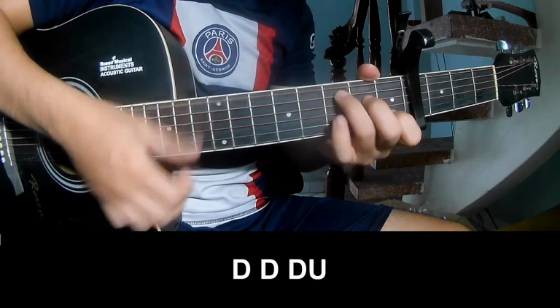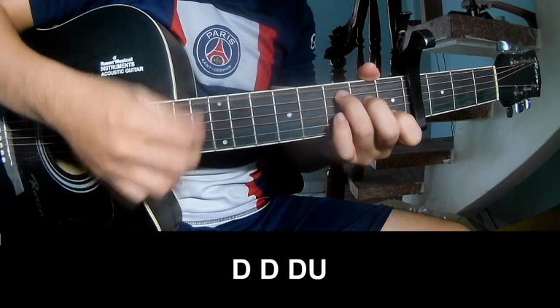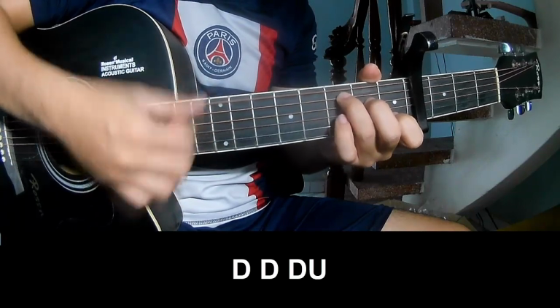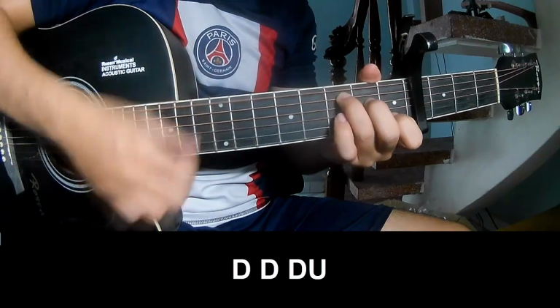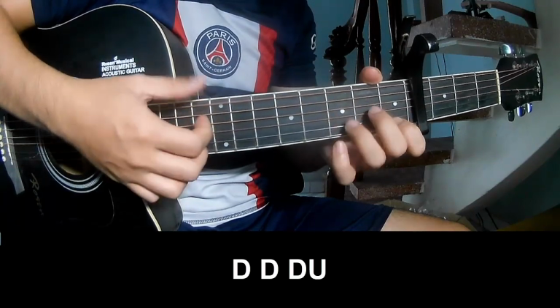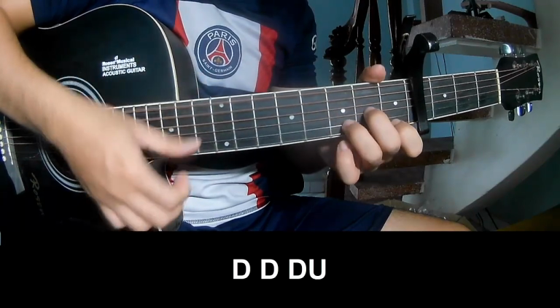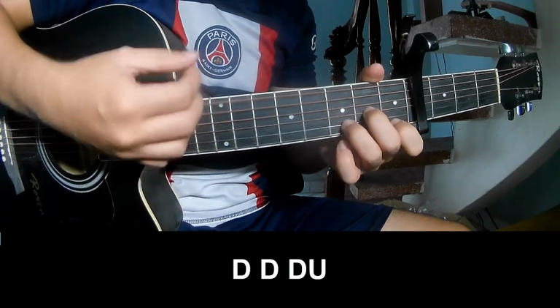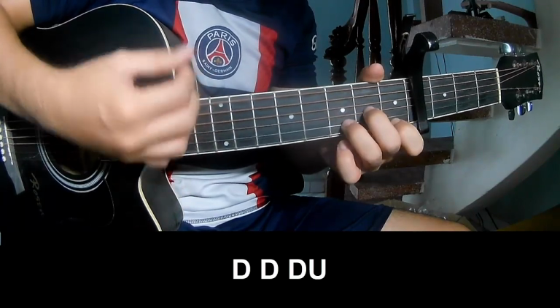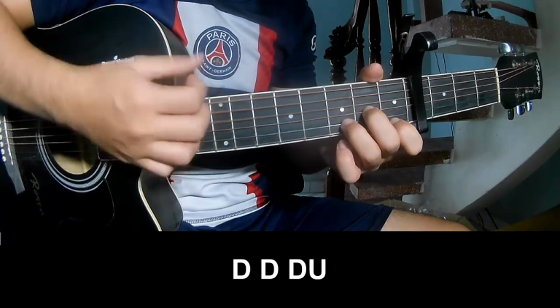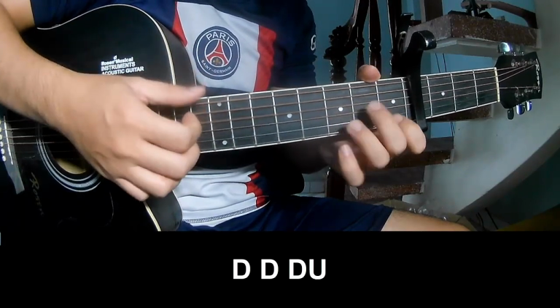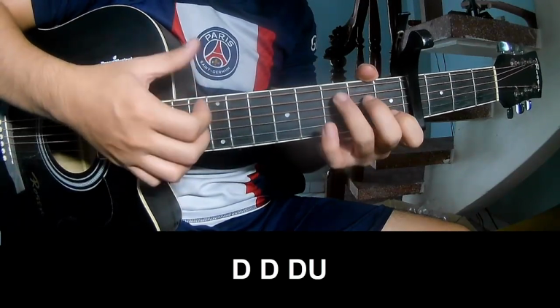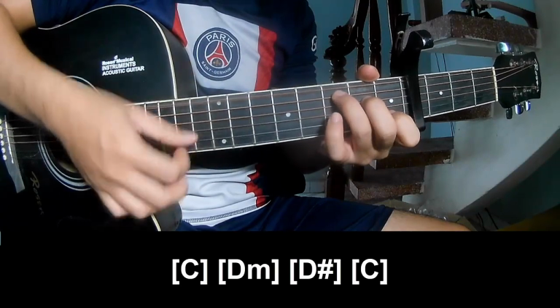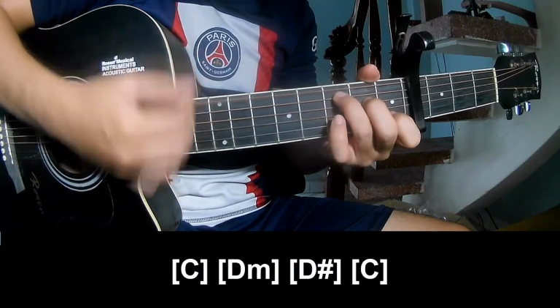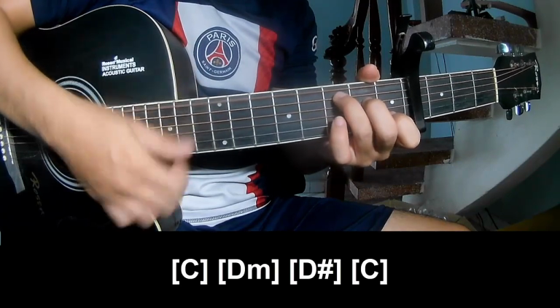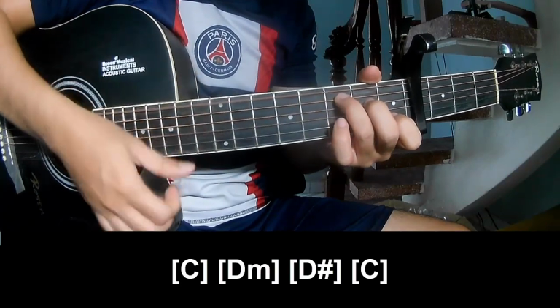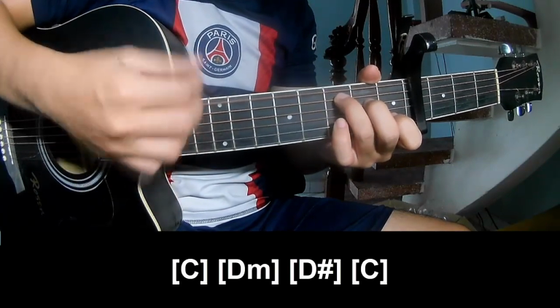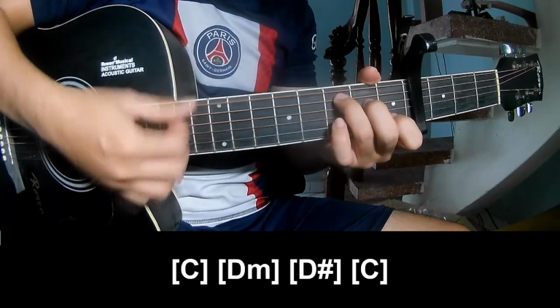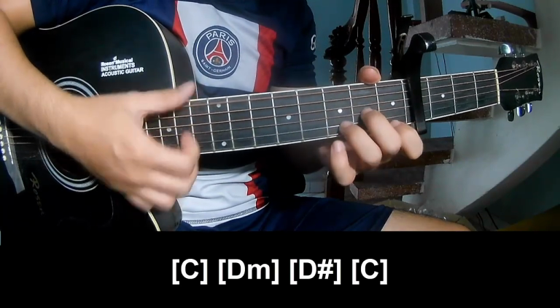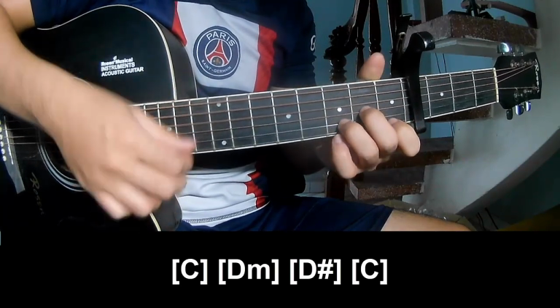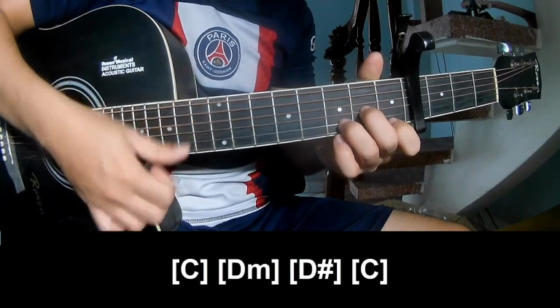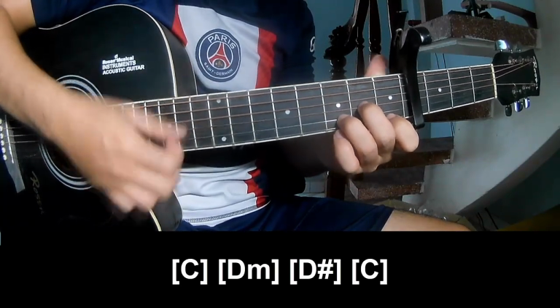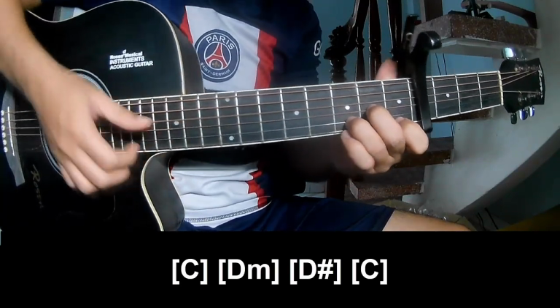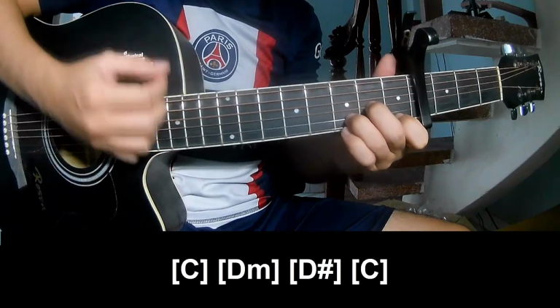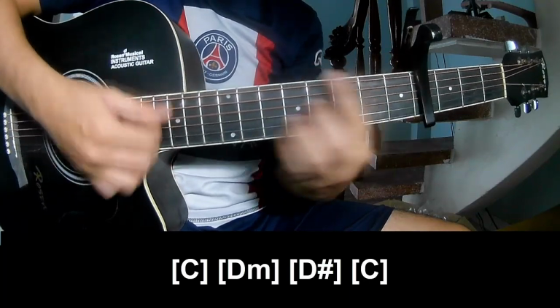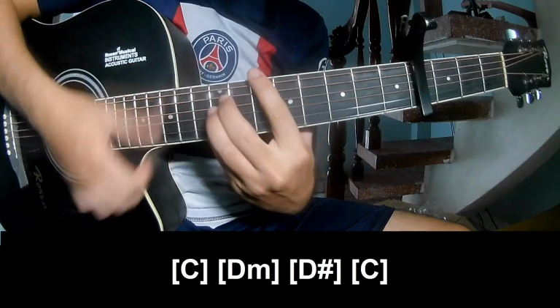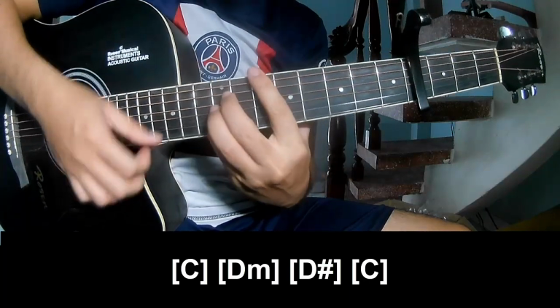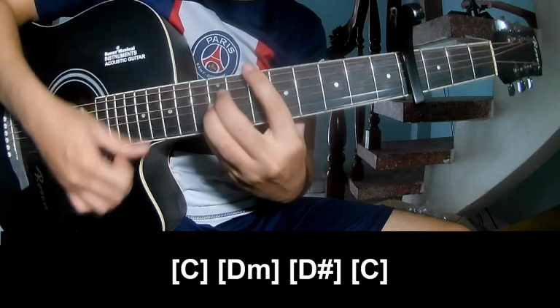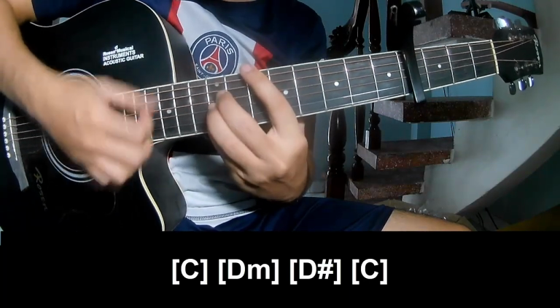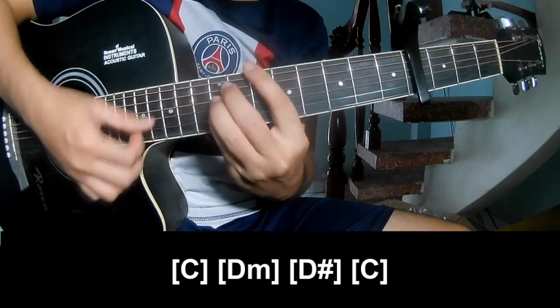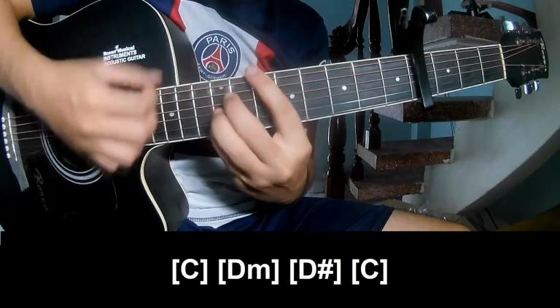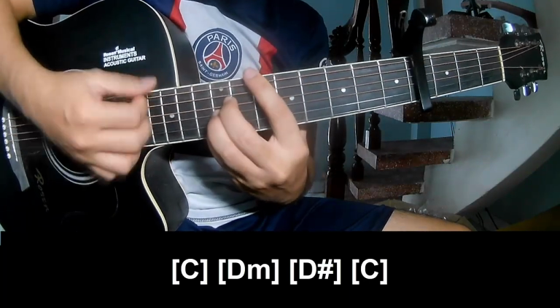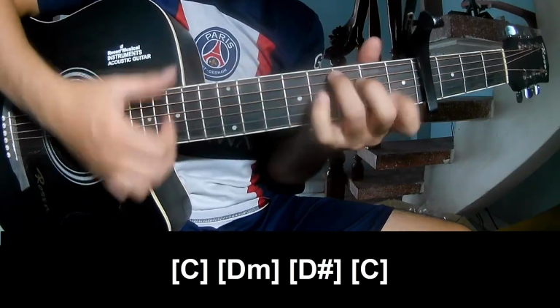Down, down, down, down, down, down, down. And play long C. Dm. Dm. C.